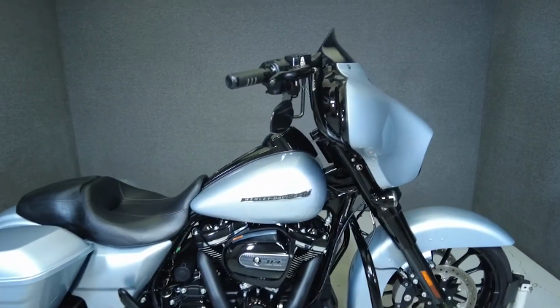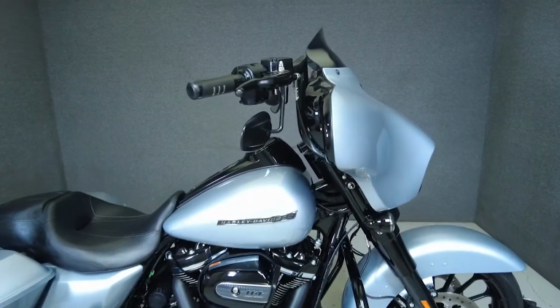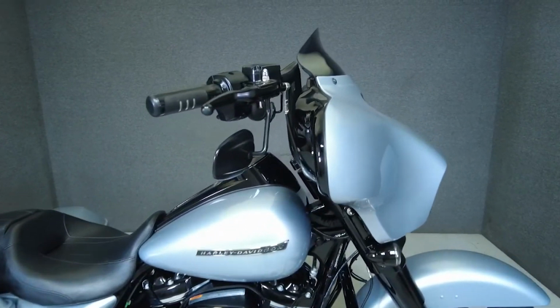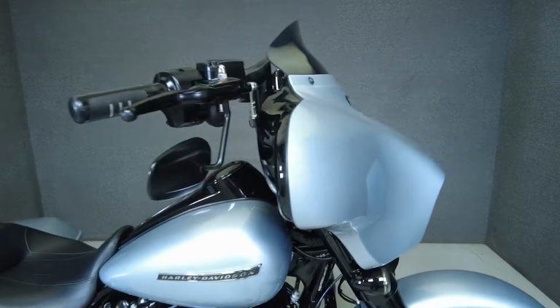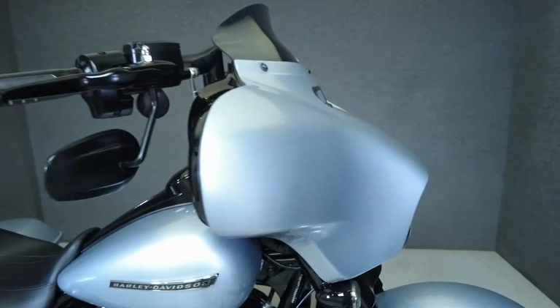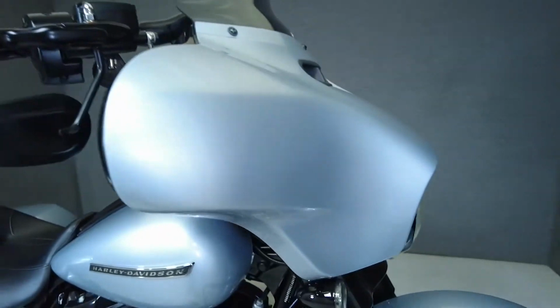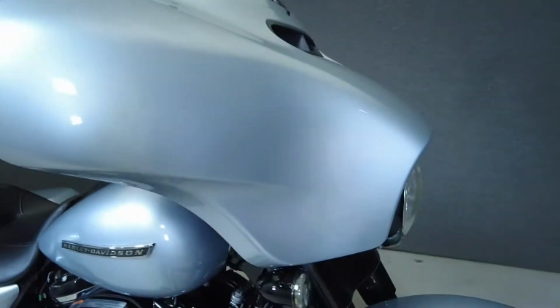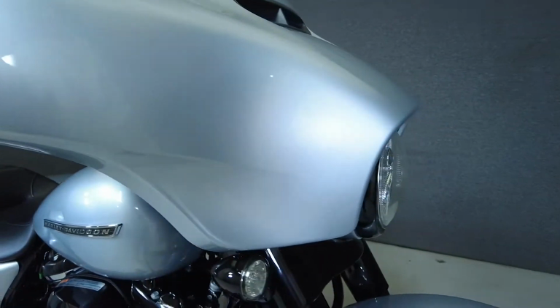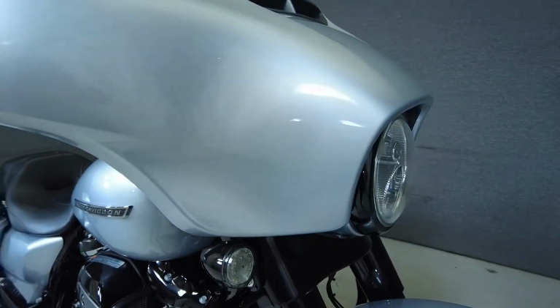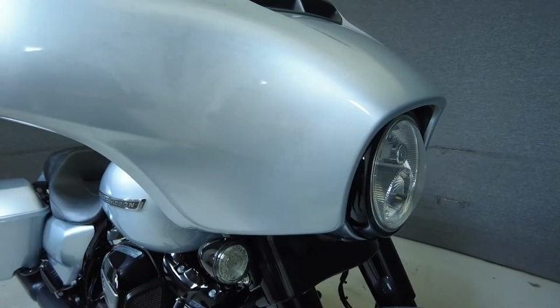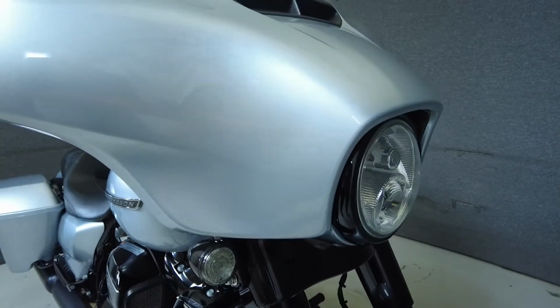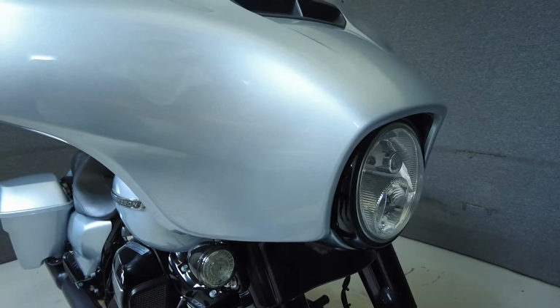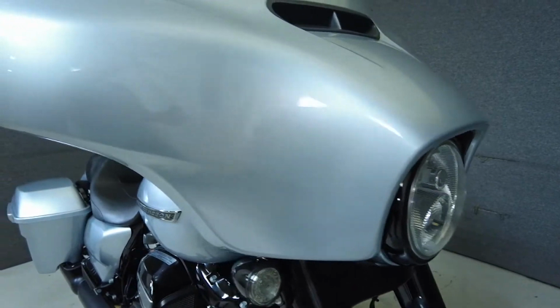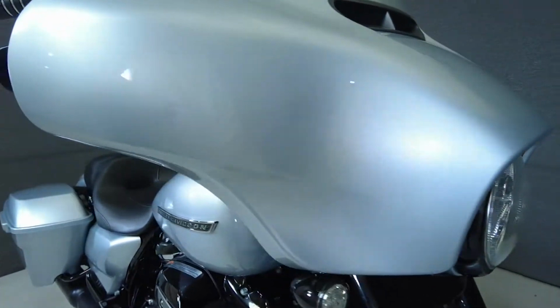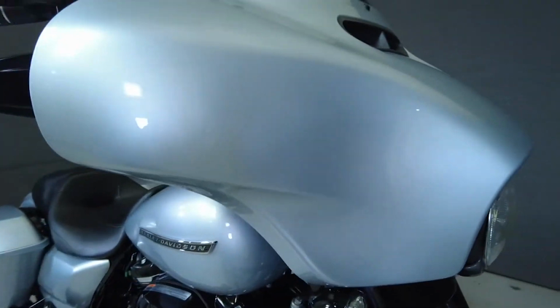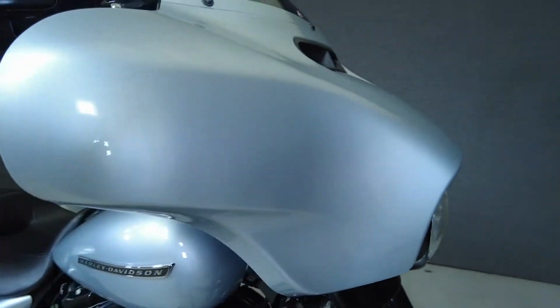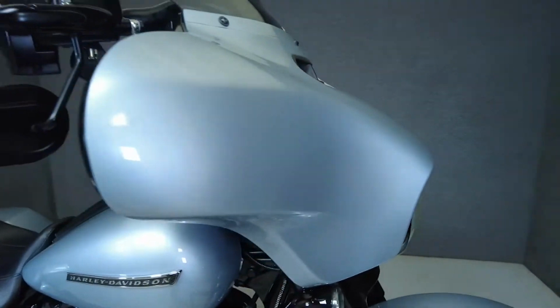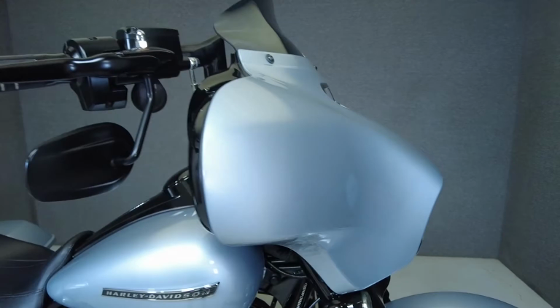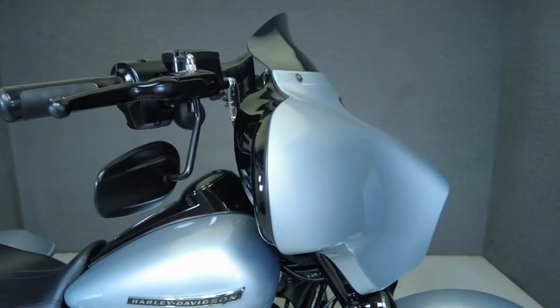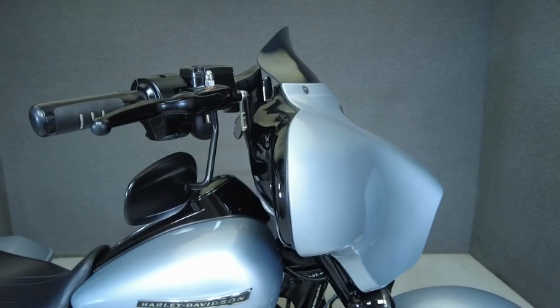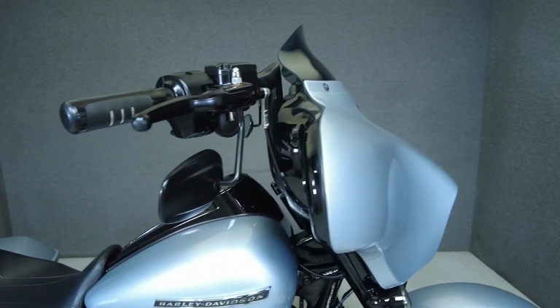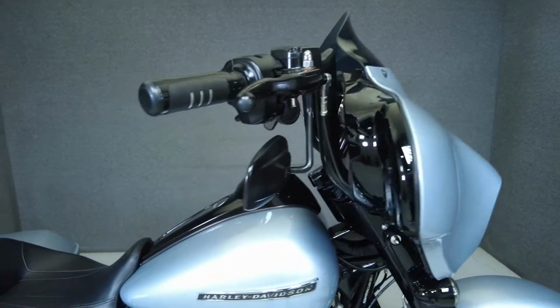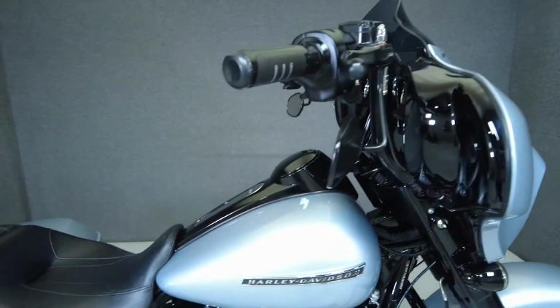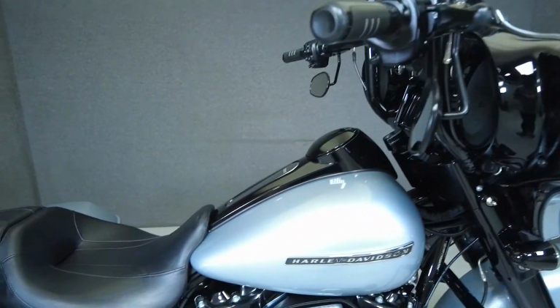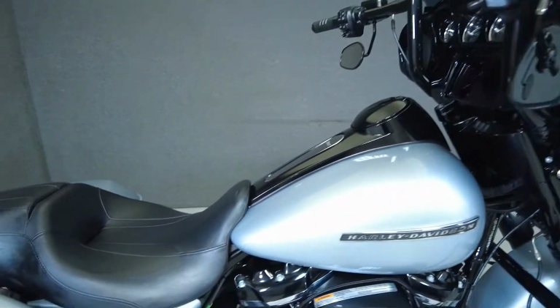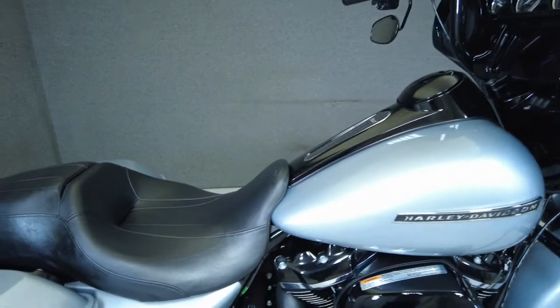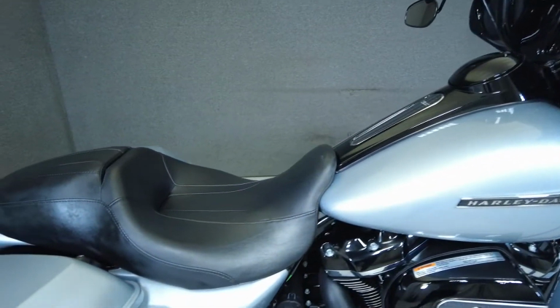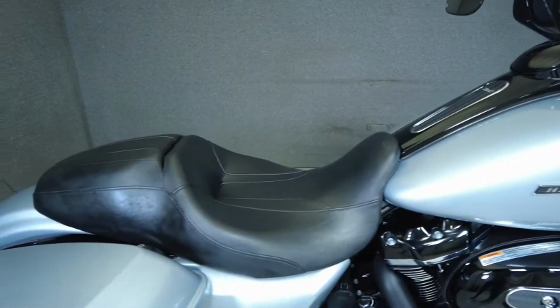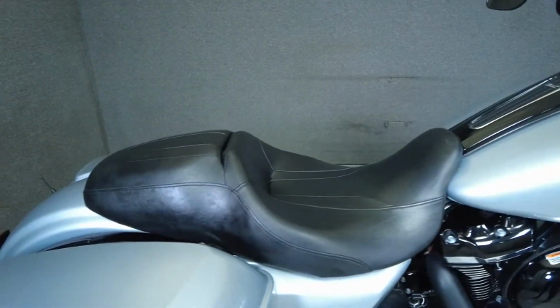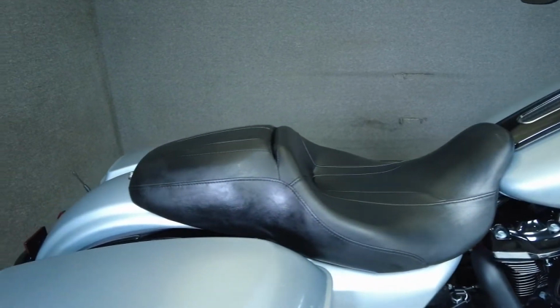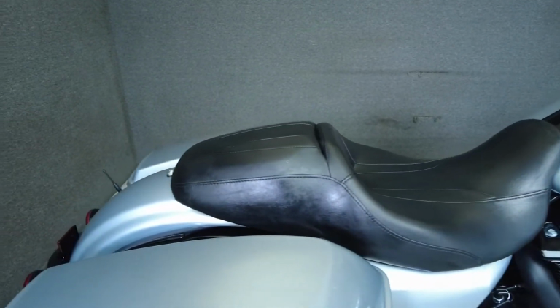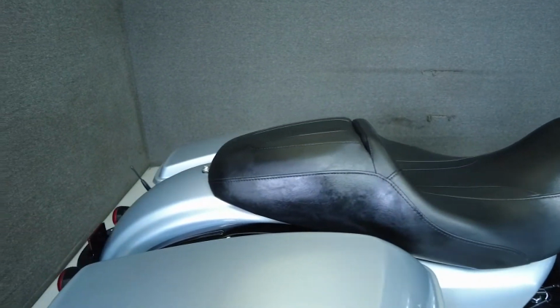This 2019 Harley-Davidson Street Glide Special with 4,051 miles passes New Hampshire State Inspection and runs well. It's been upgraded with a Clockwork's windshield, grips, taller handlebars, short antenna, and slip-on mufflers.